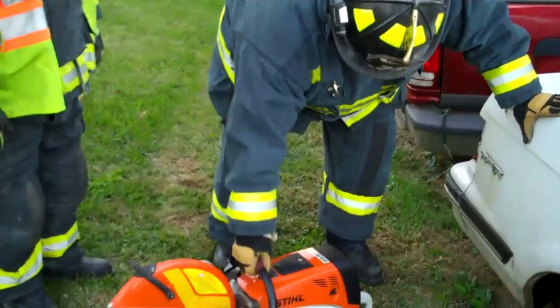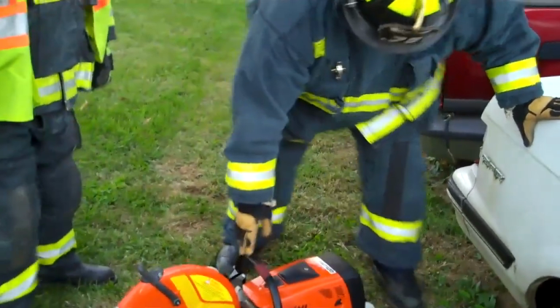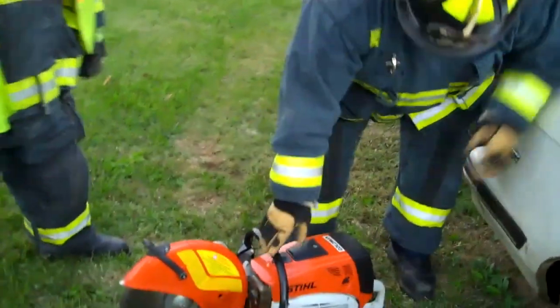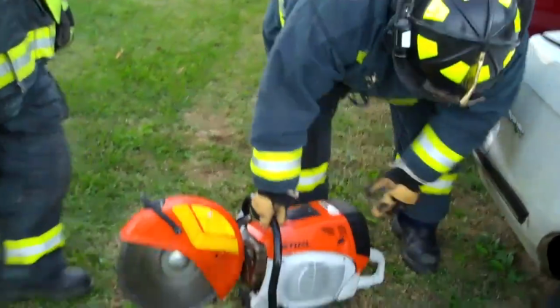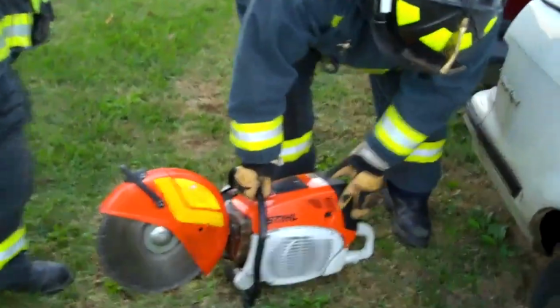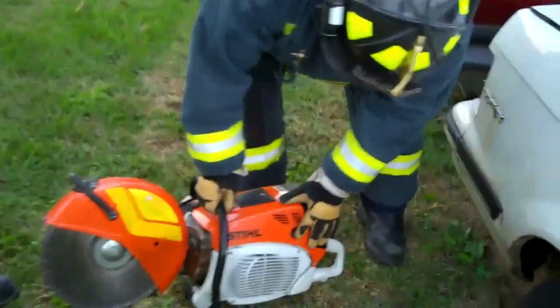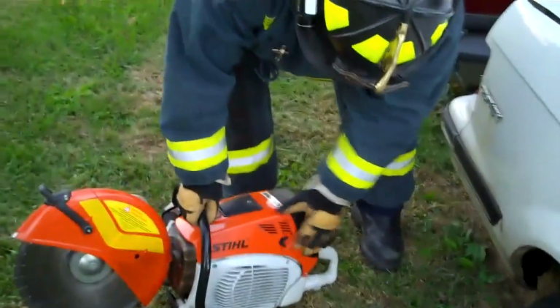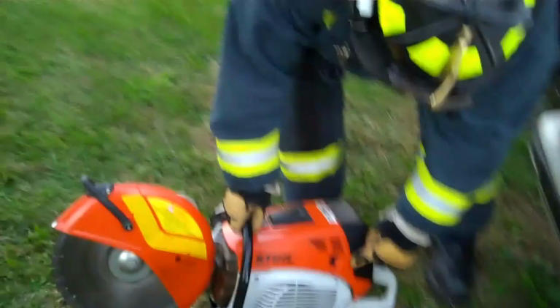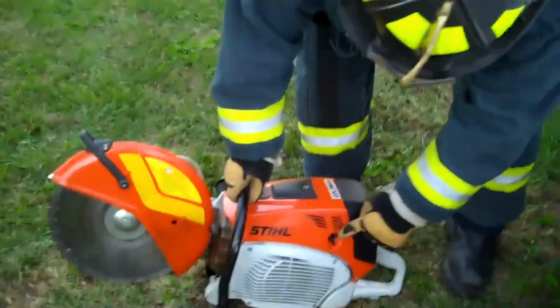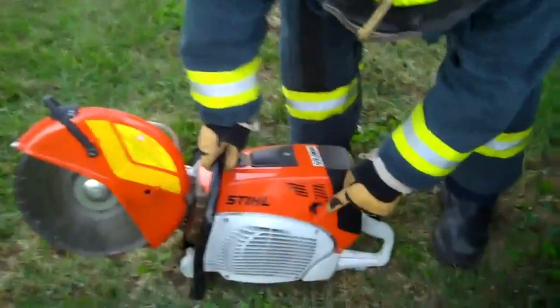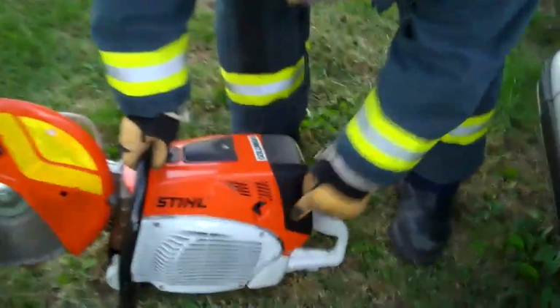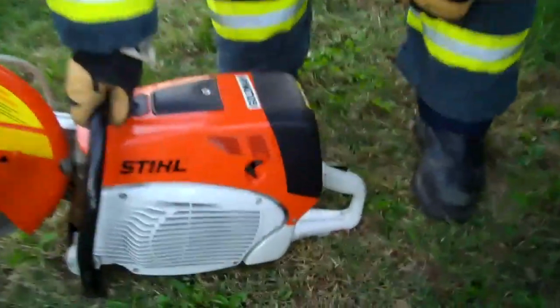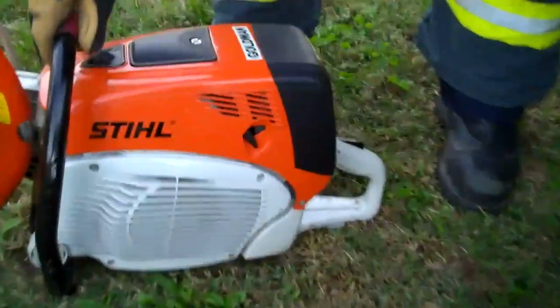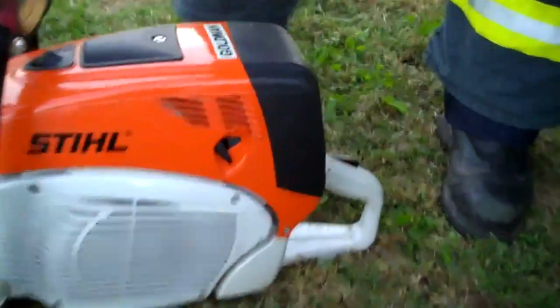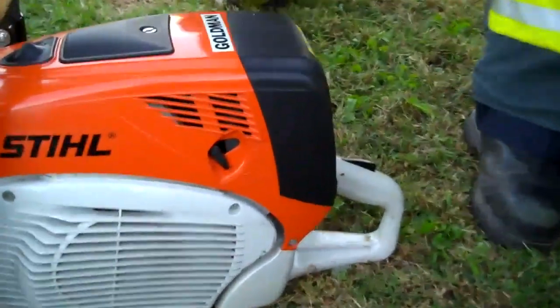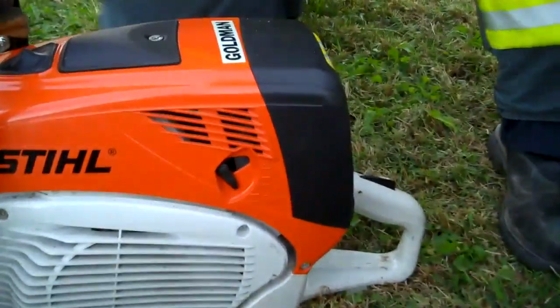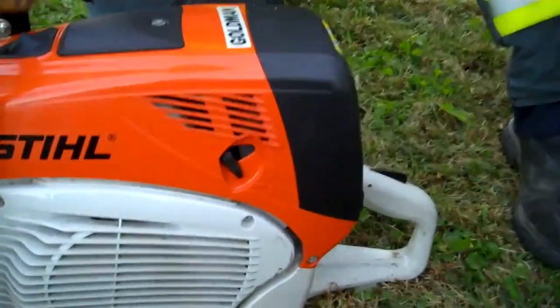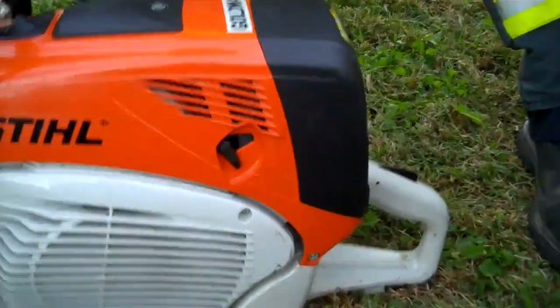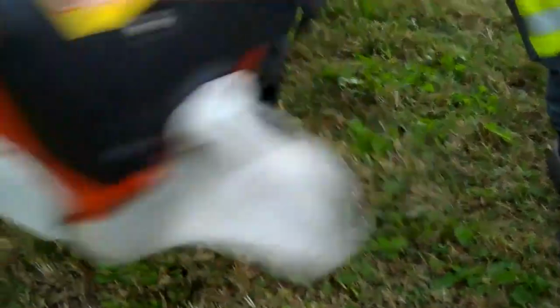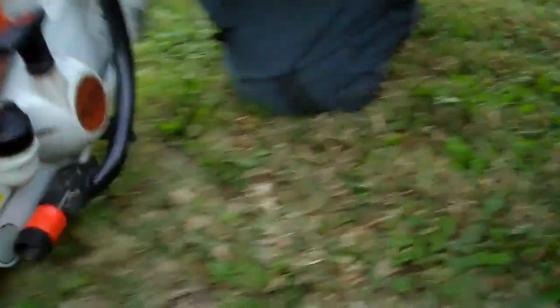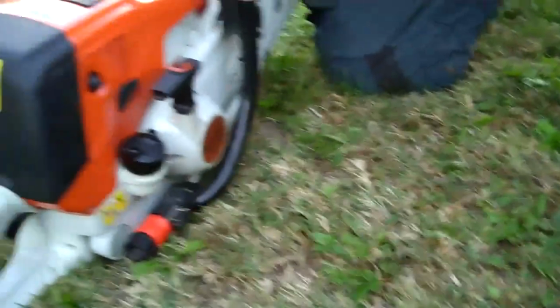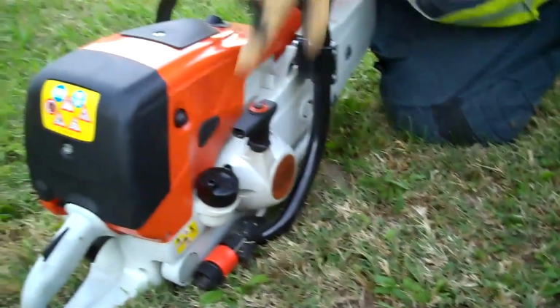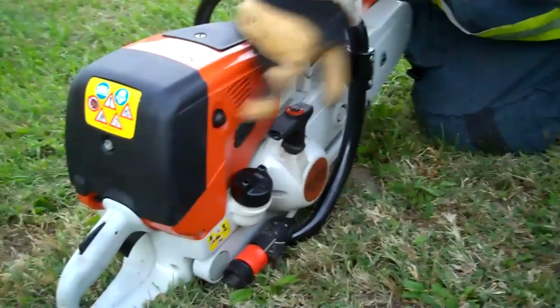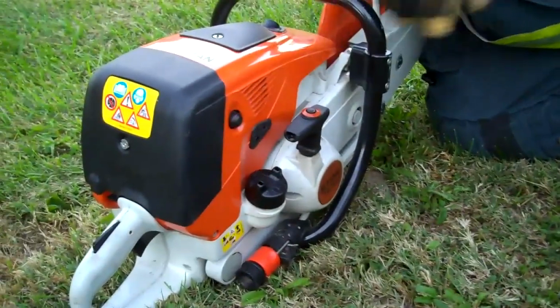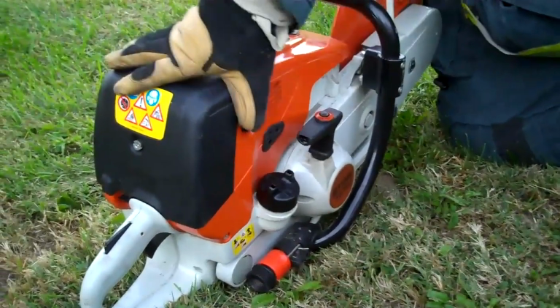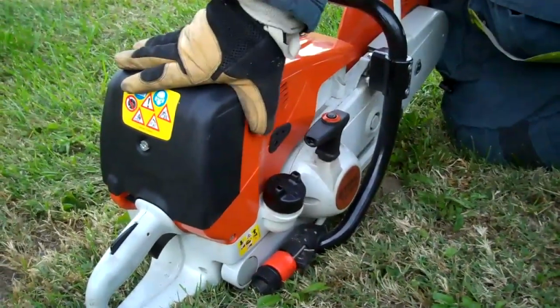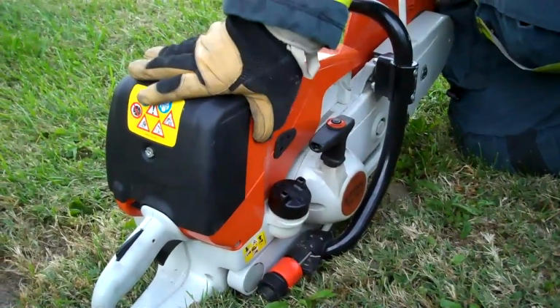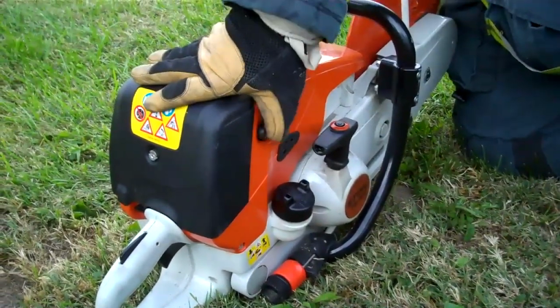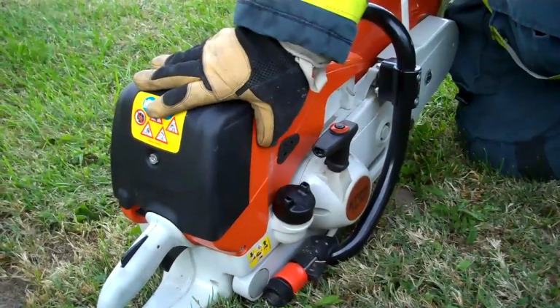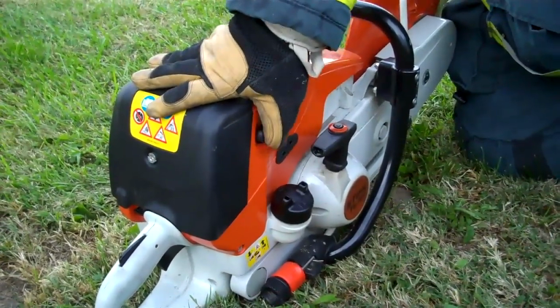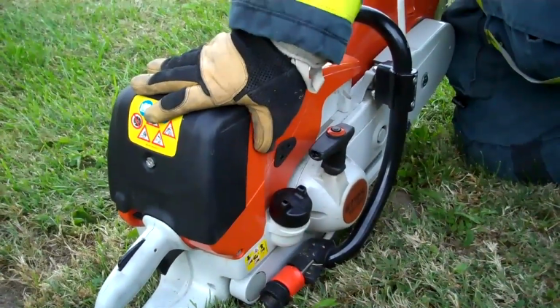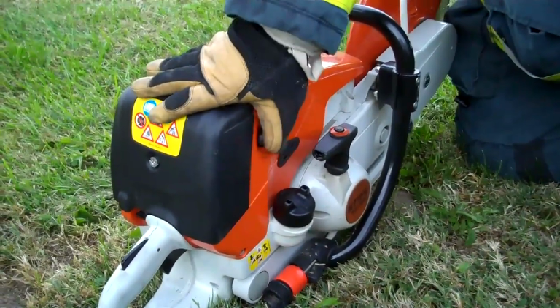First thing you need to do is put the choke on full — that's this knob here — push it all the way down. Next thing you need to do is the primer bulb here; push that thing three to five times.